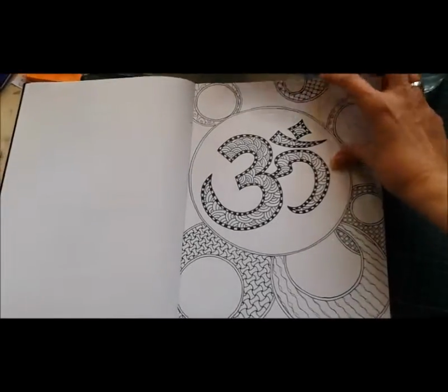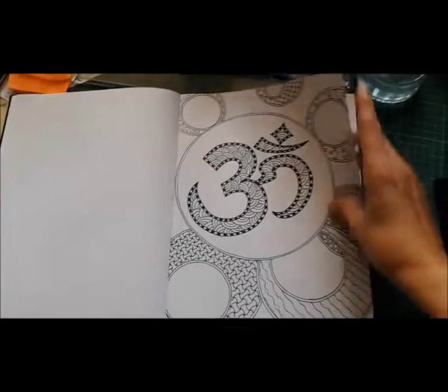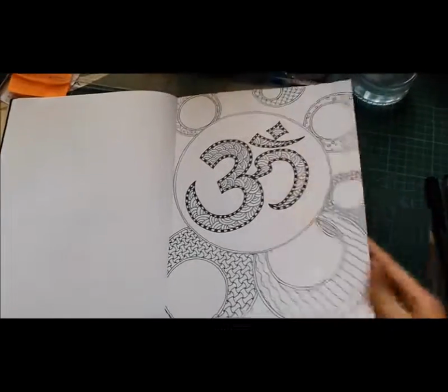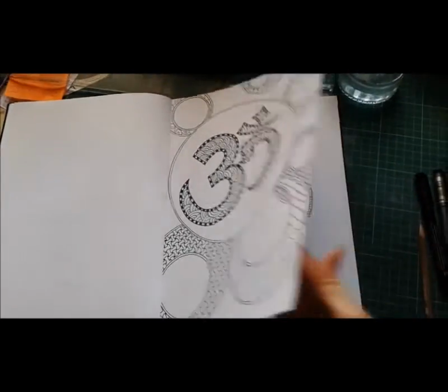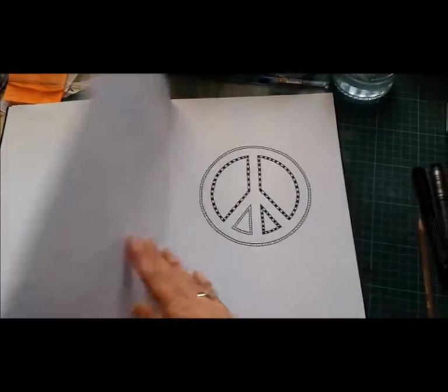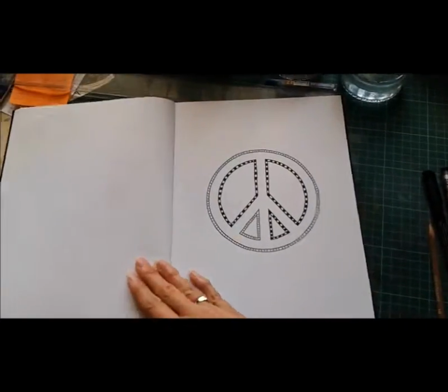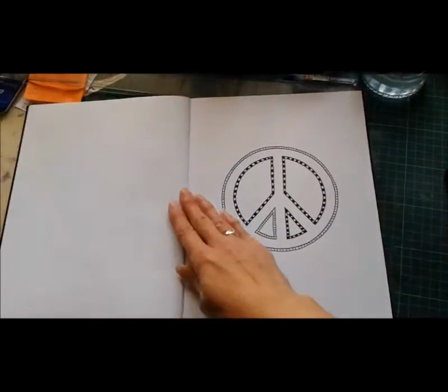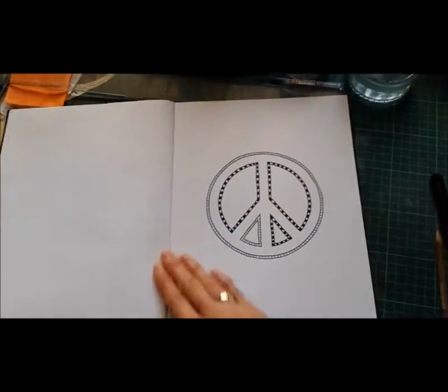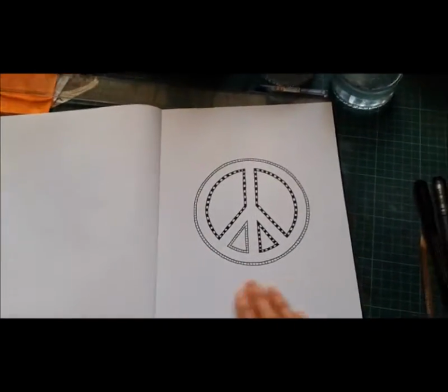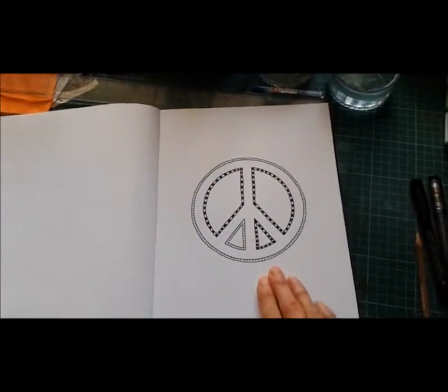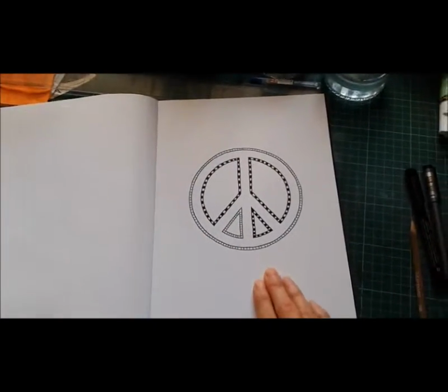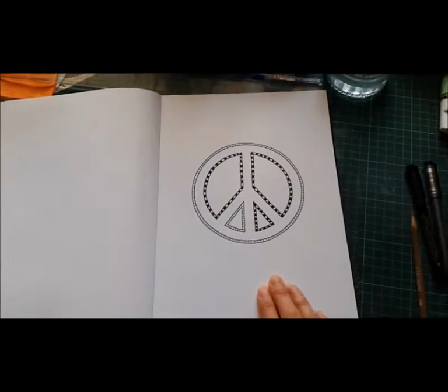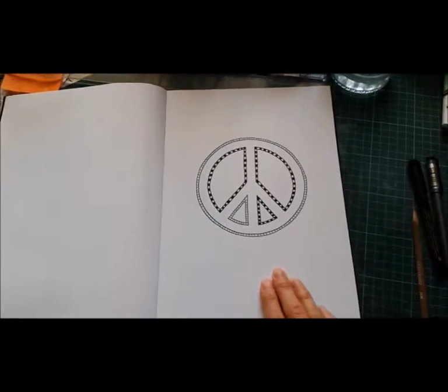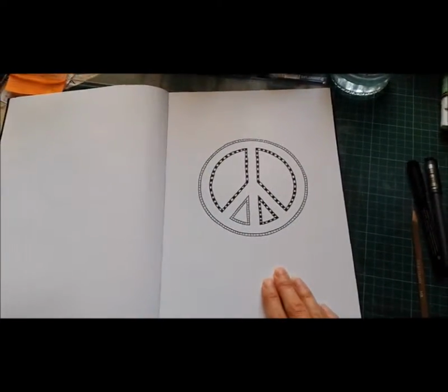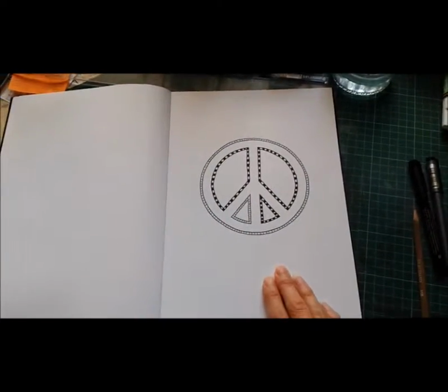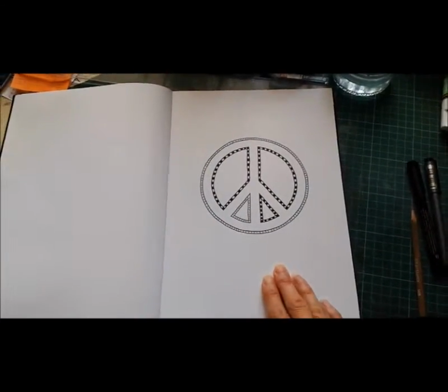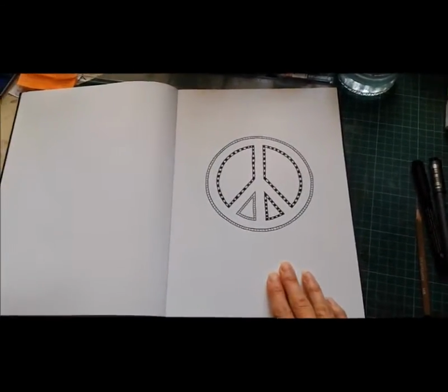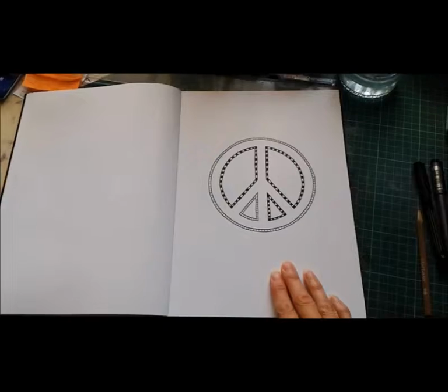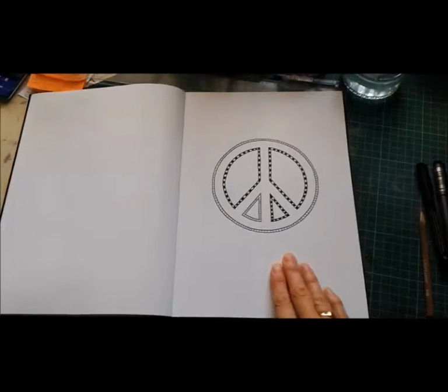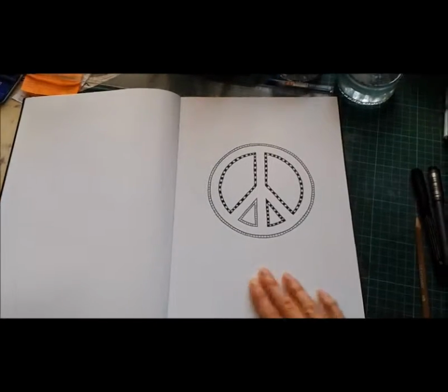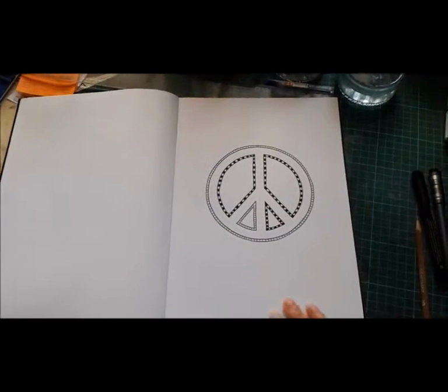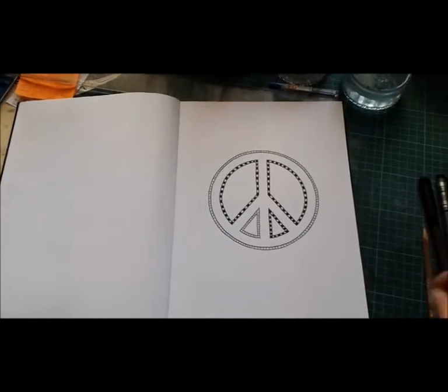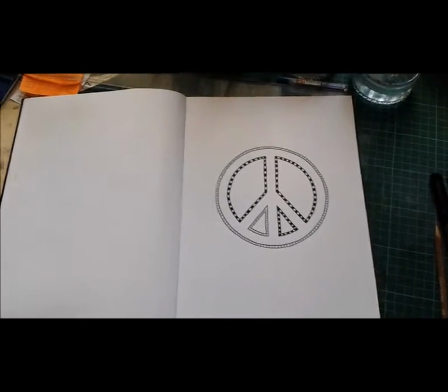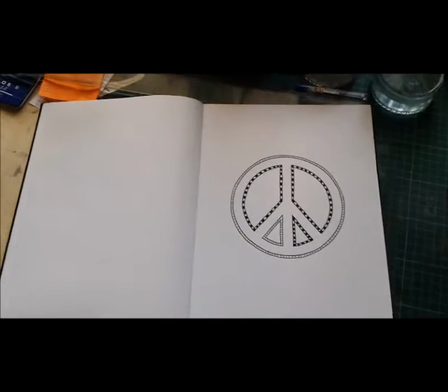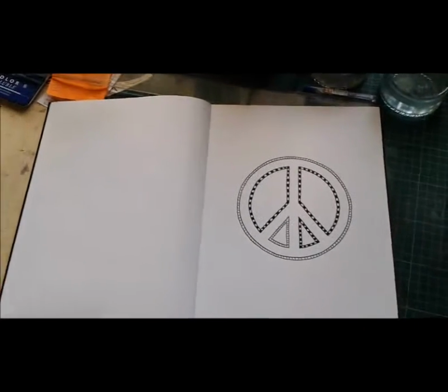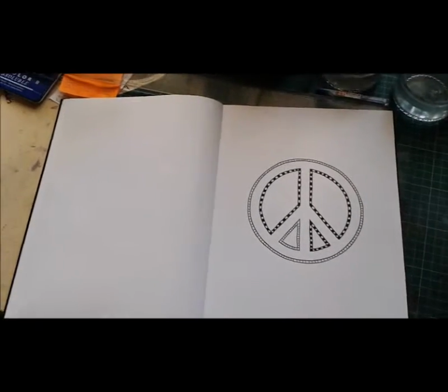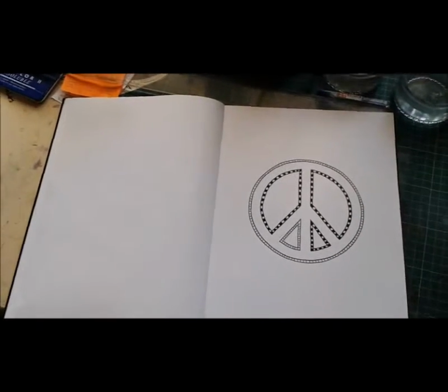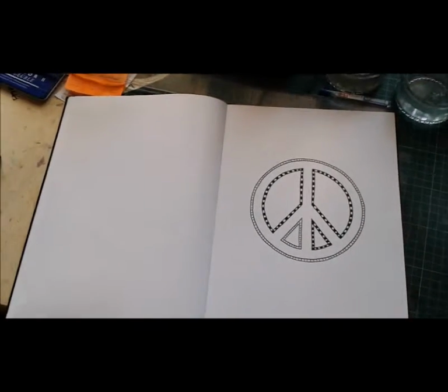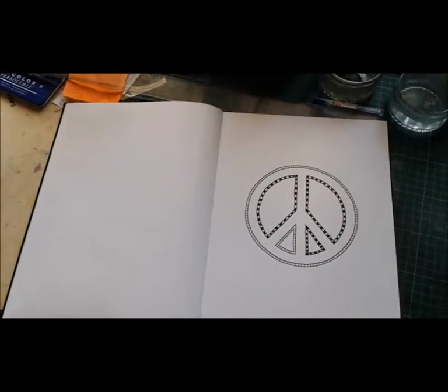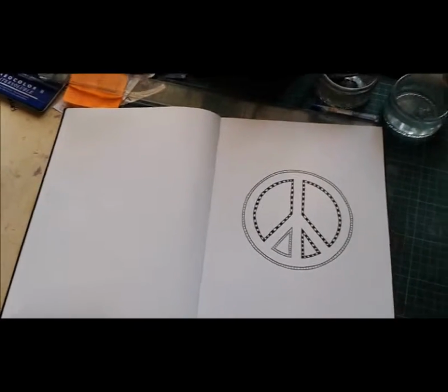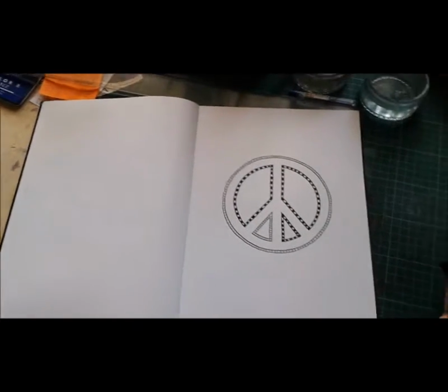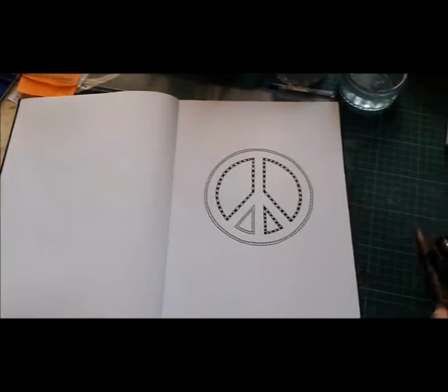And then last night I just made a quick start on the Peace Symbol. So after this there are more symbols to go.